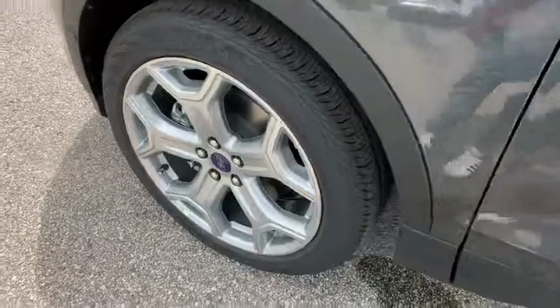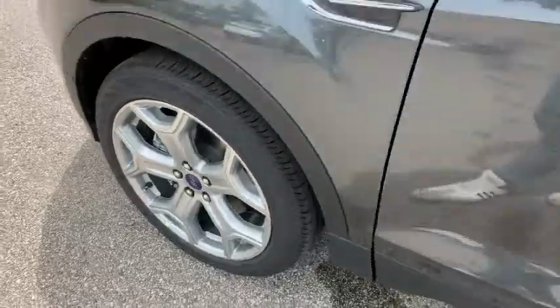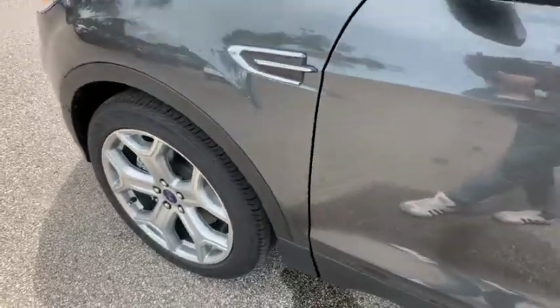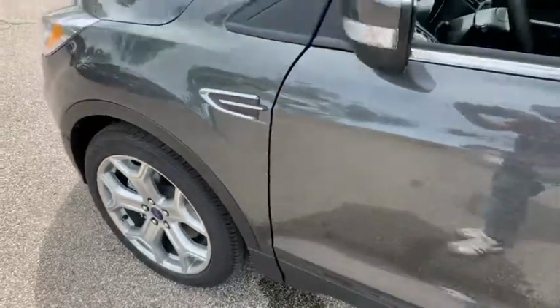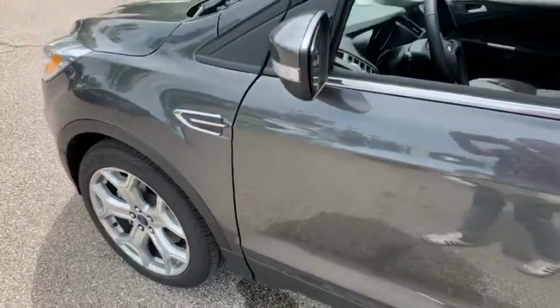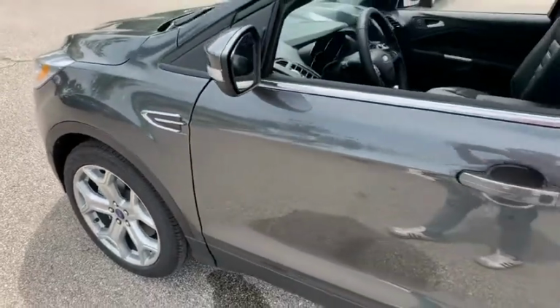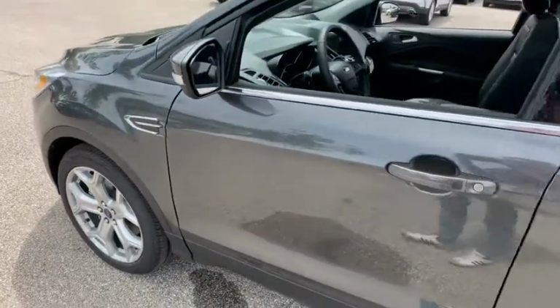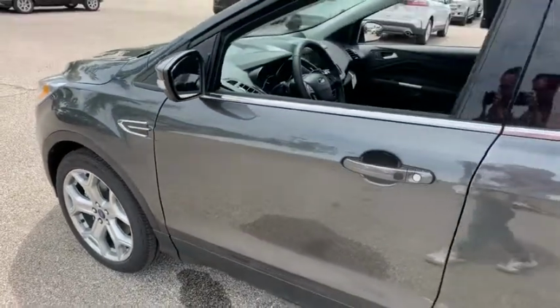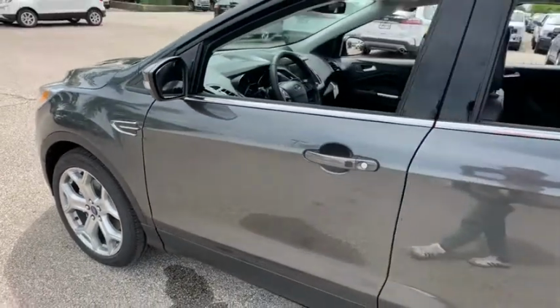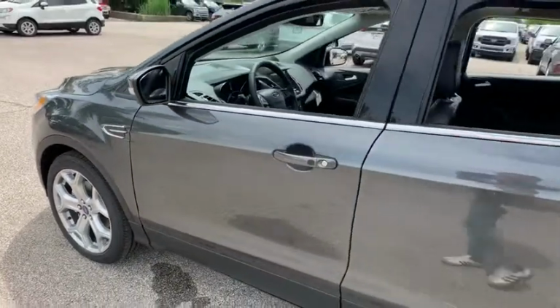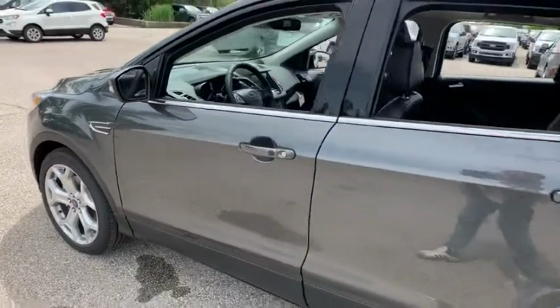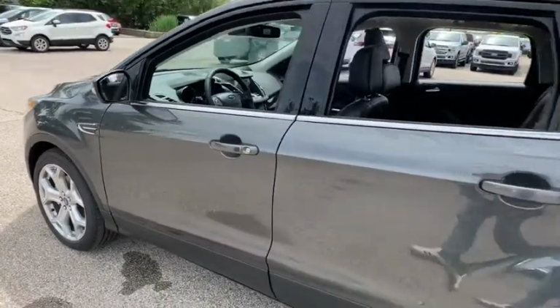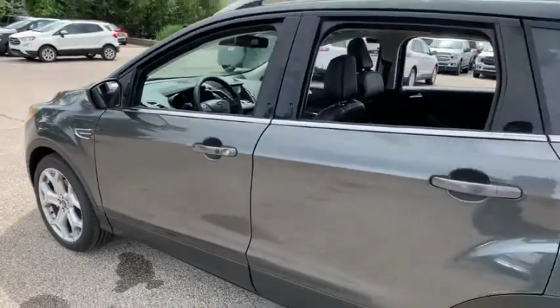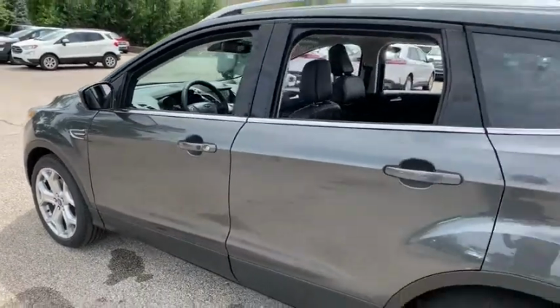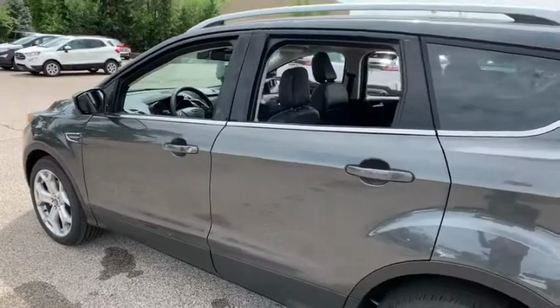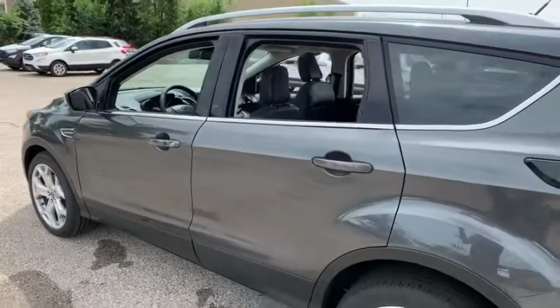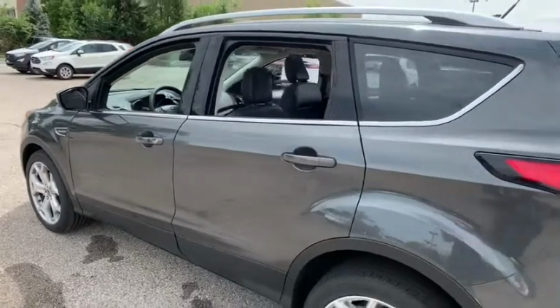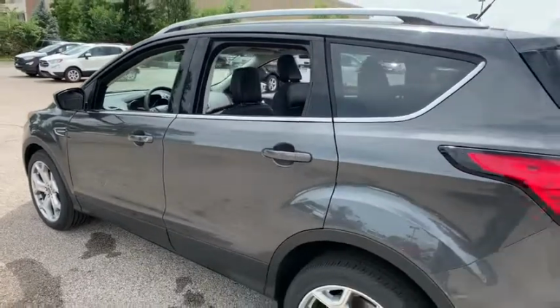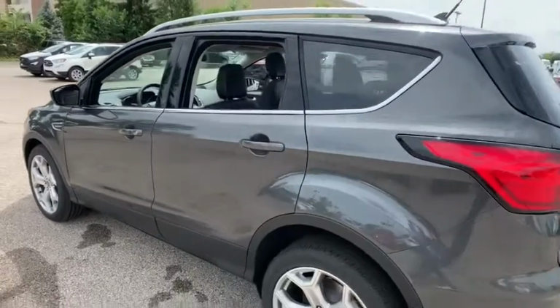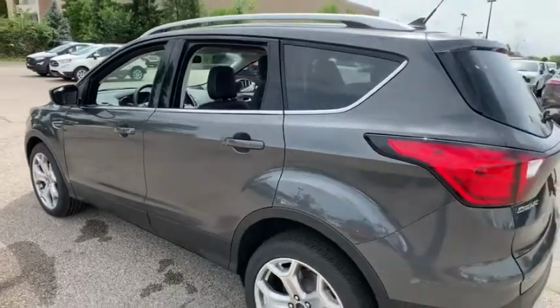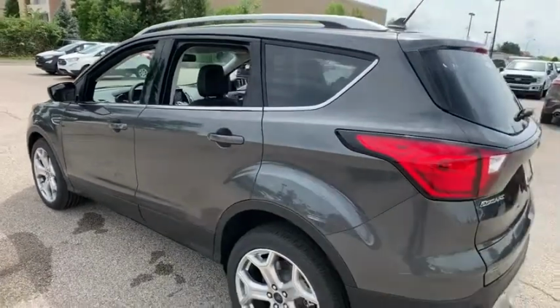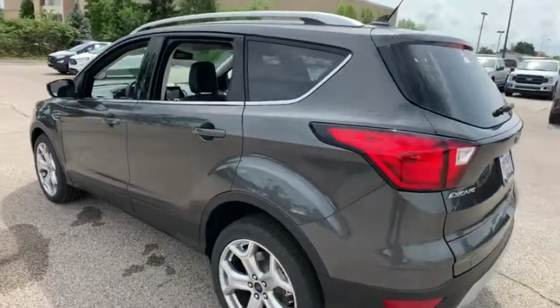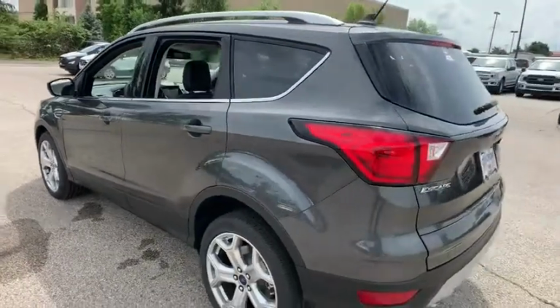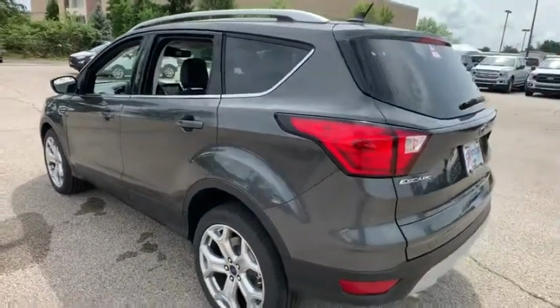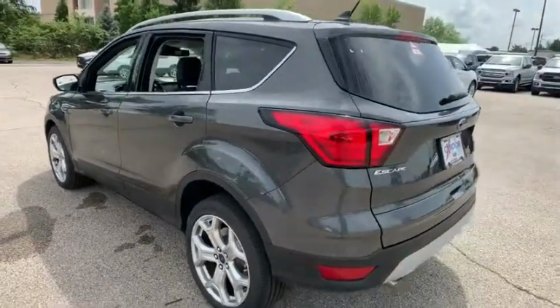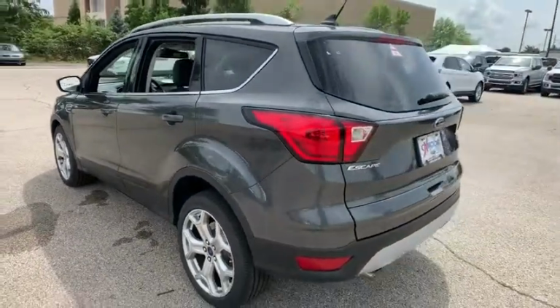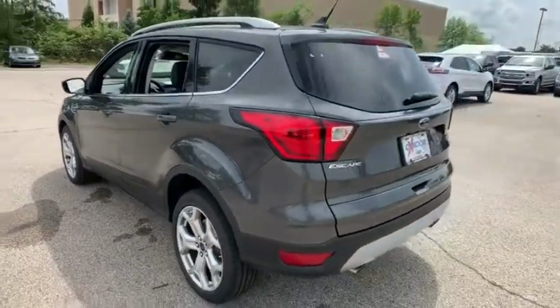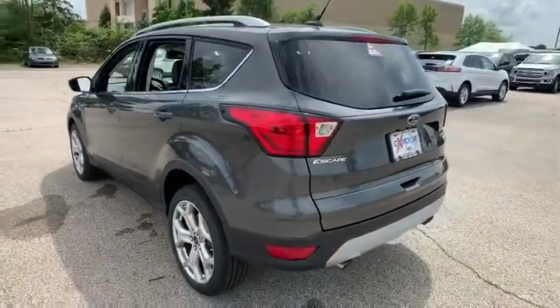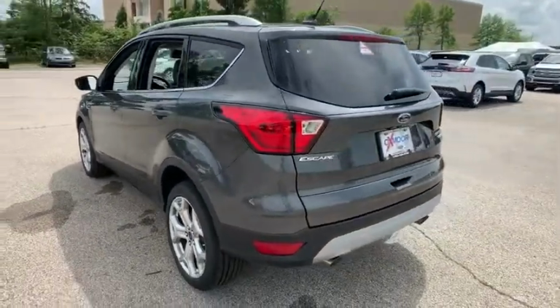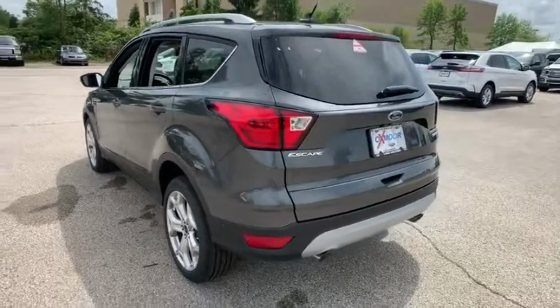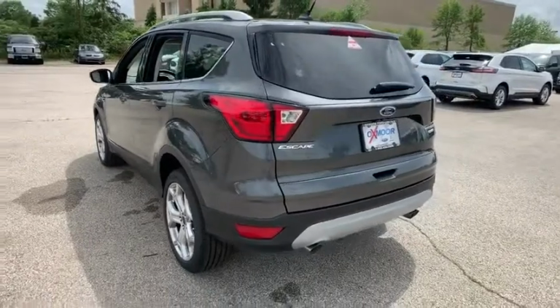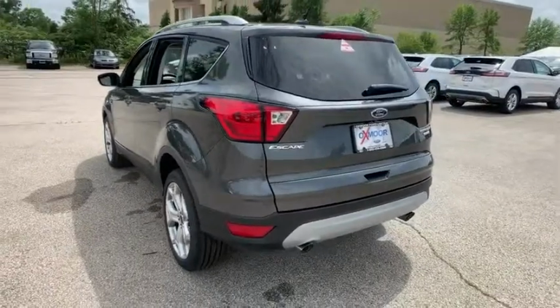2019 Ford Escape. Gas engines flex, tow, sip and go with Ford Escape. This vehicle has less than 100 miles. Here are some of this vehicle's great options.